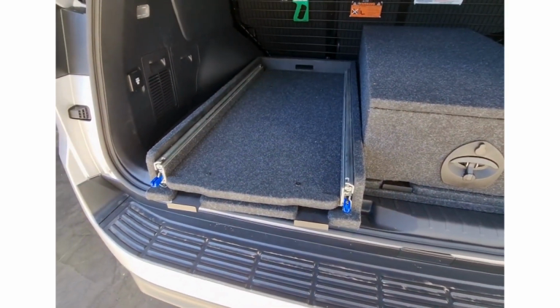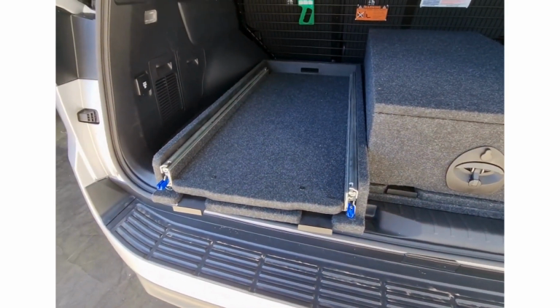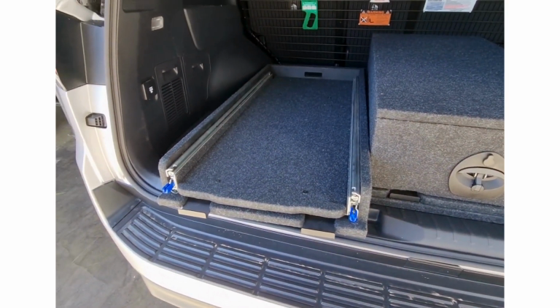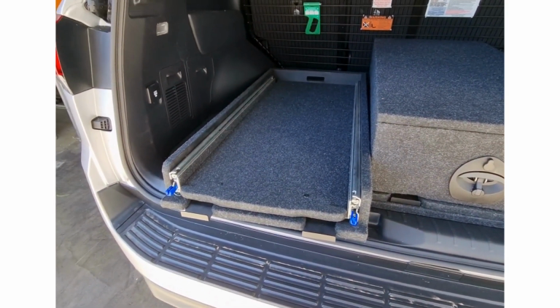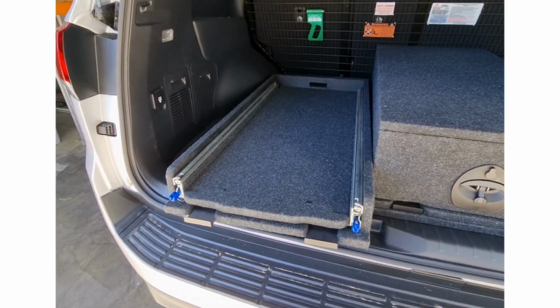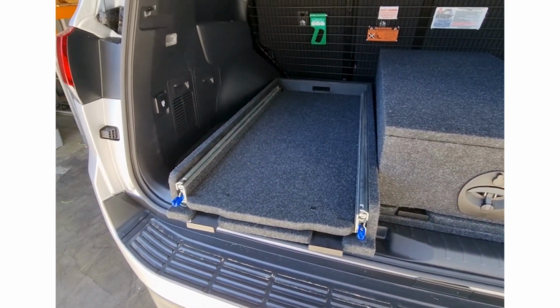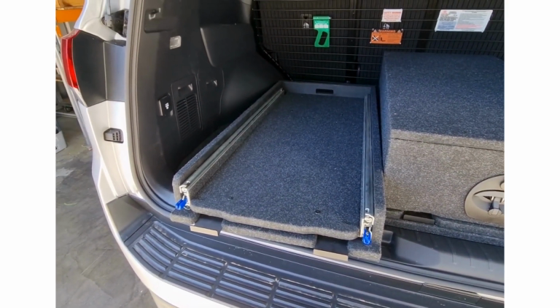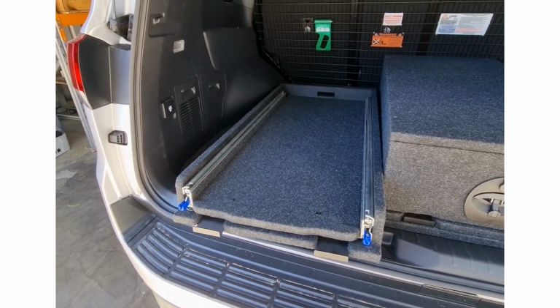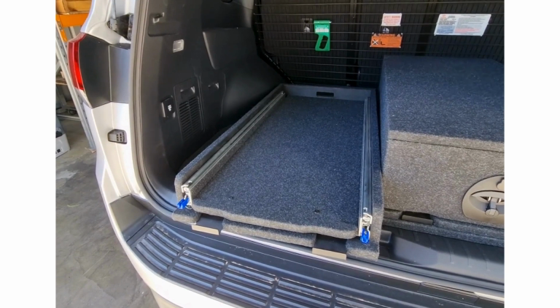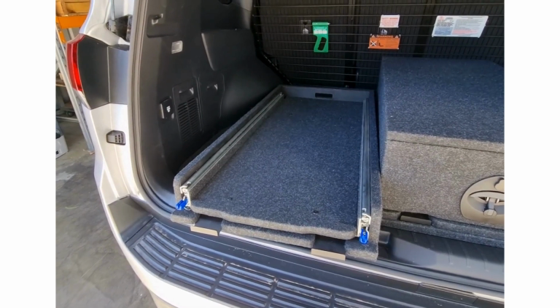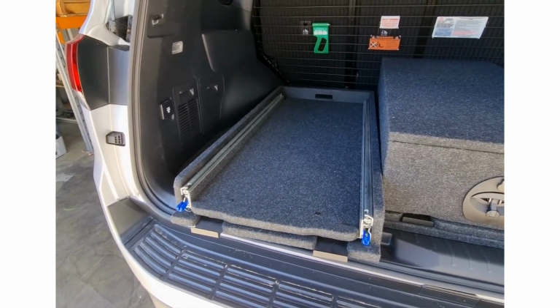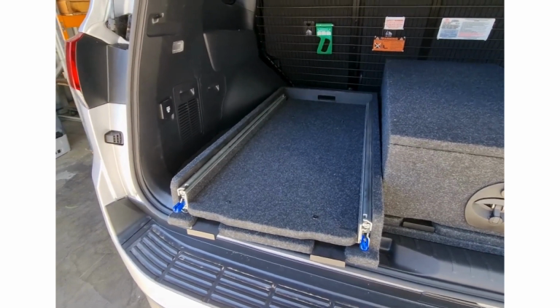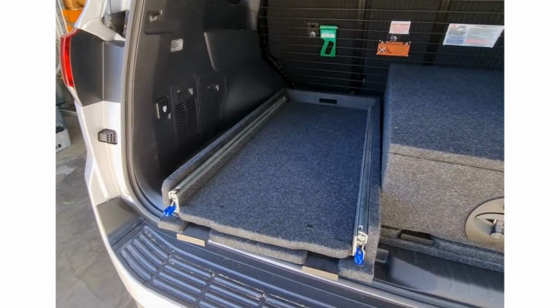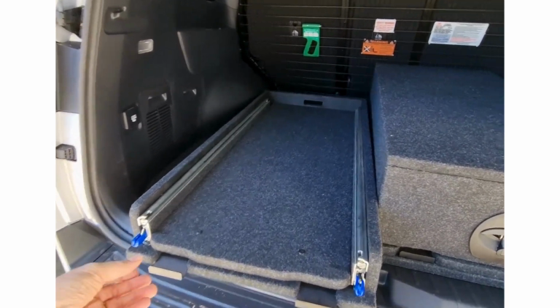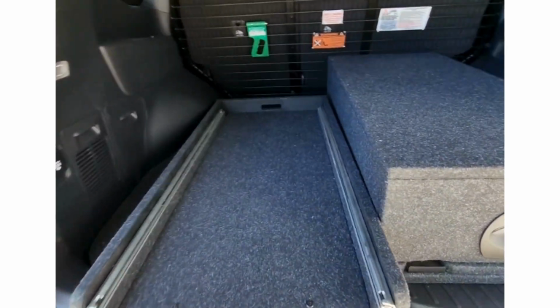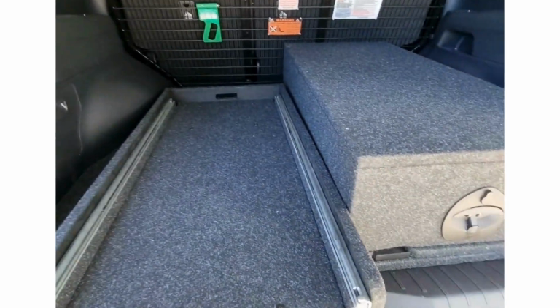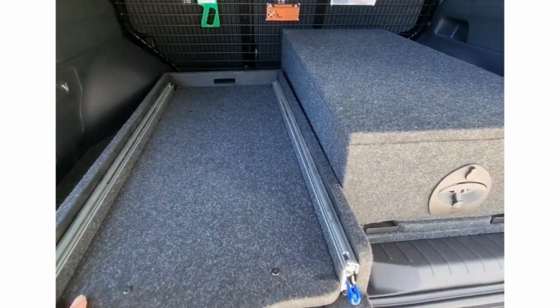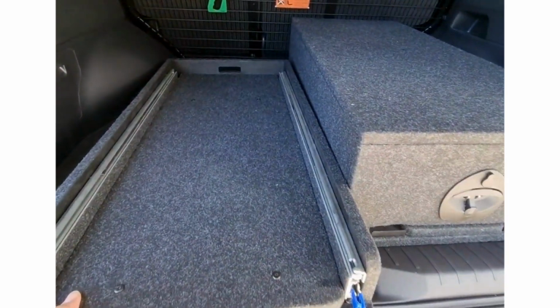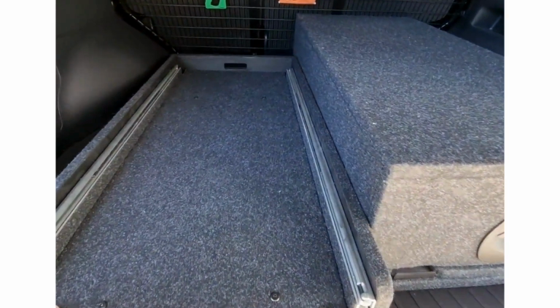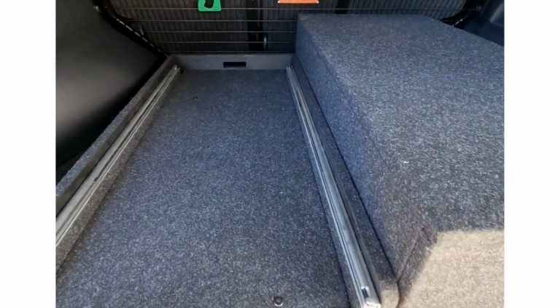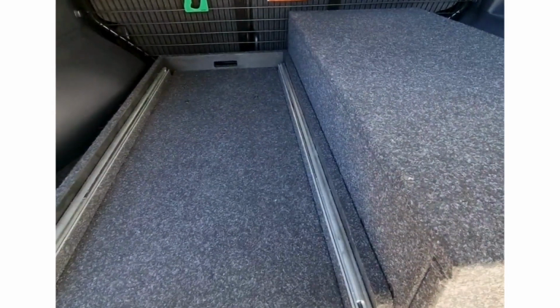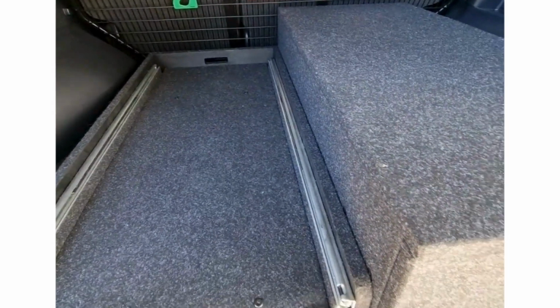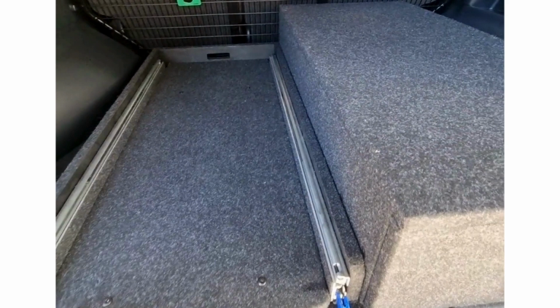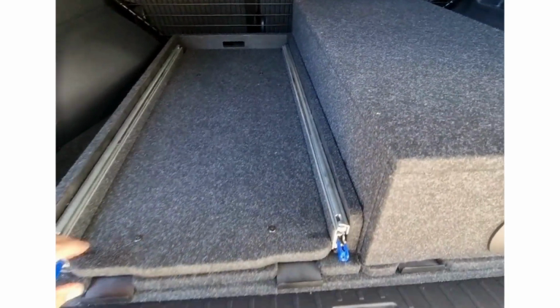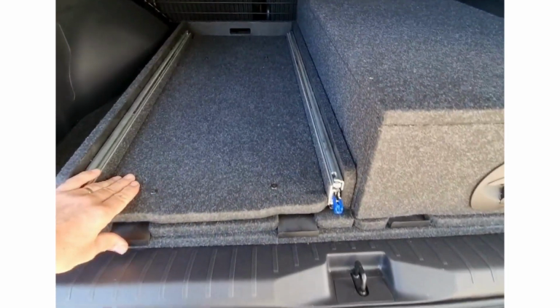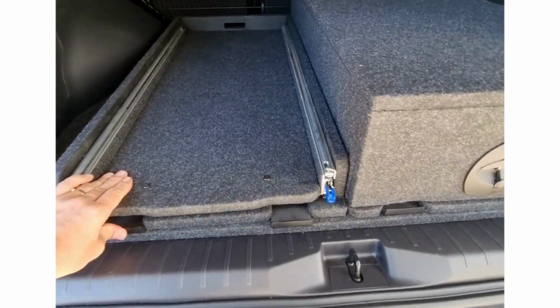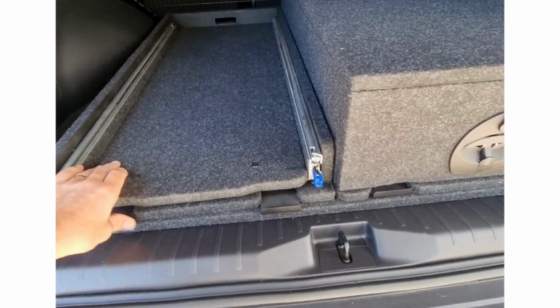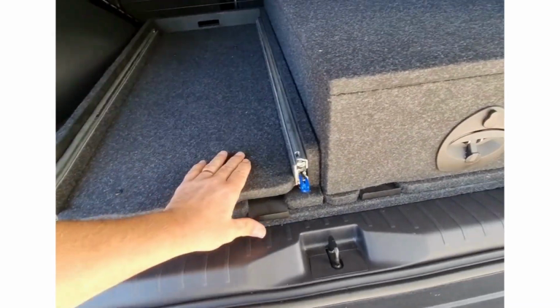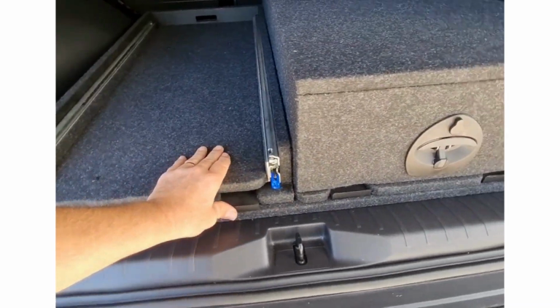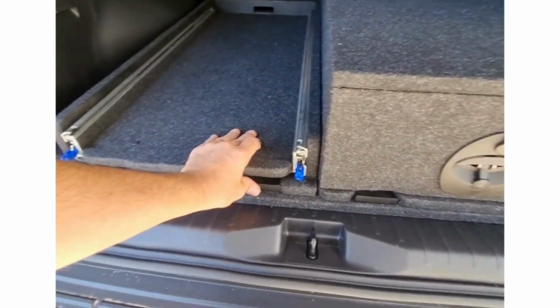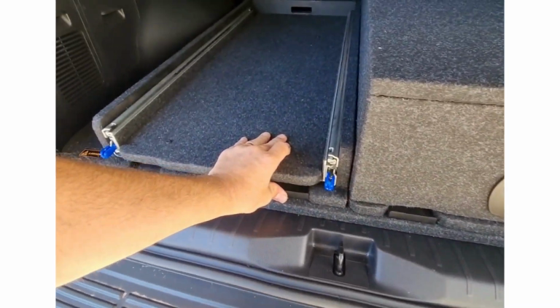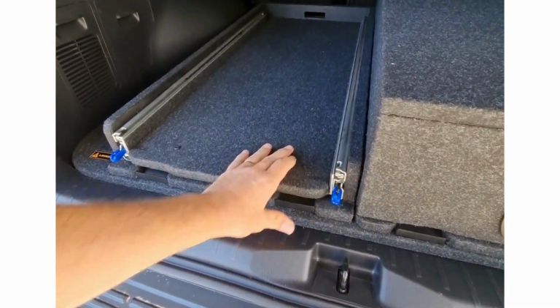The drawer and the slide work the same way. It's just as easy to pop them back into place — locked, push down and lock down.